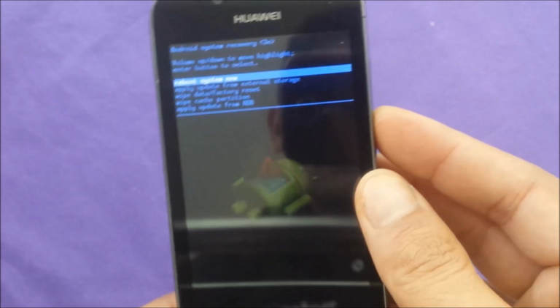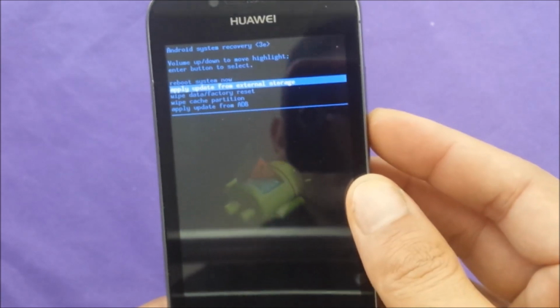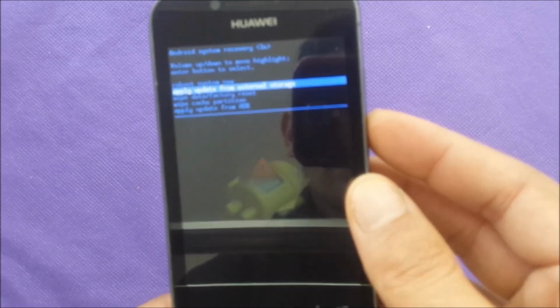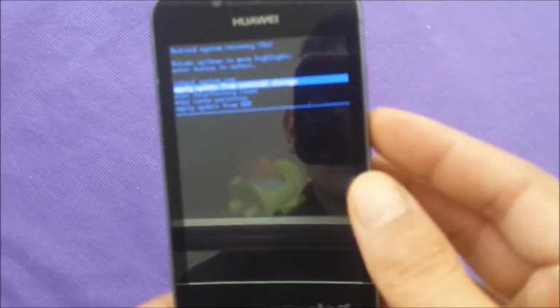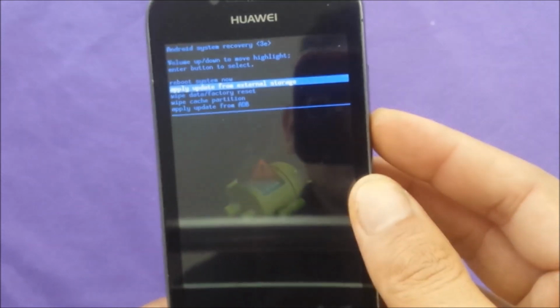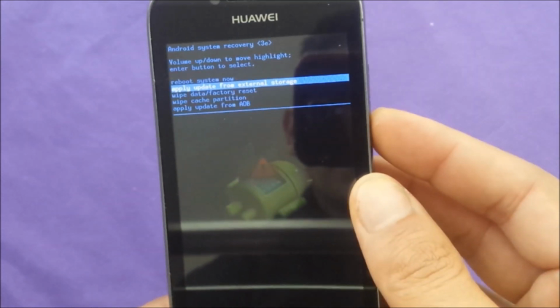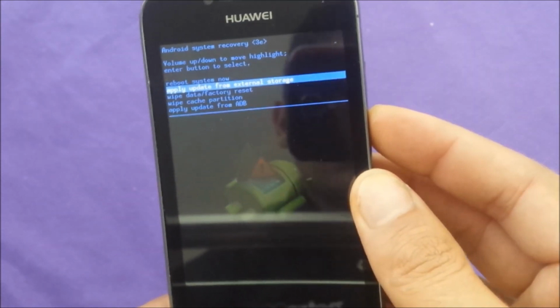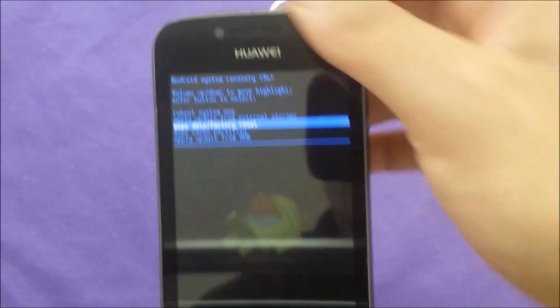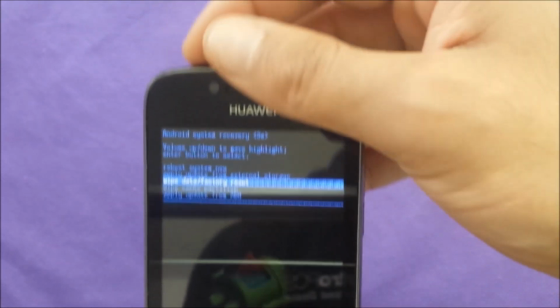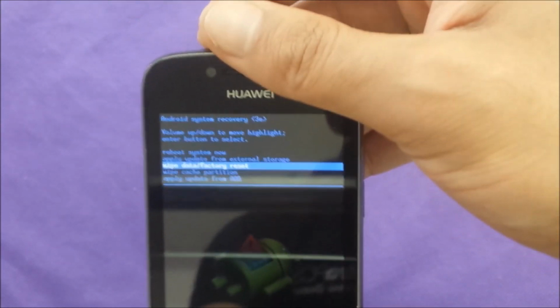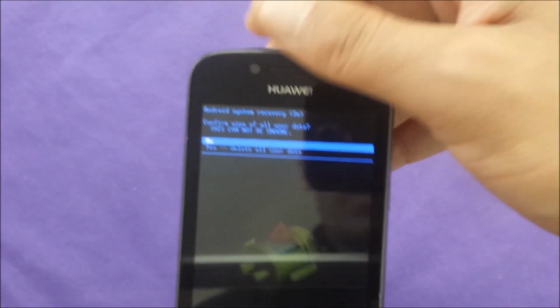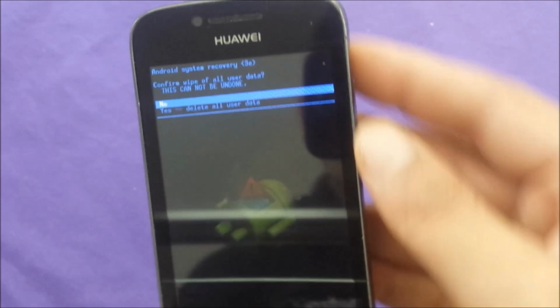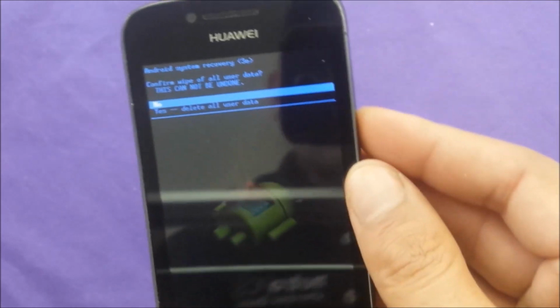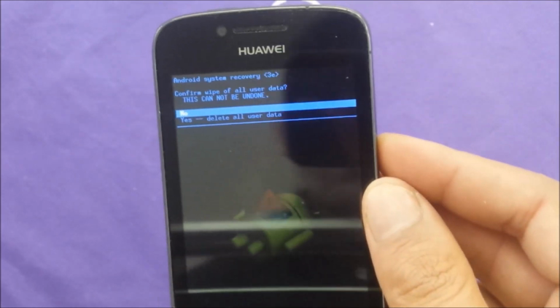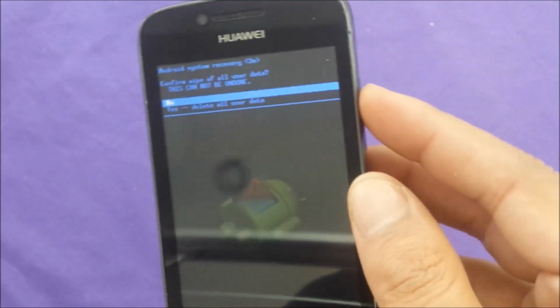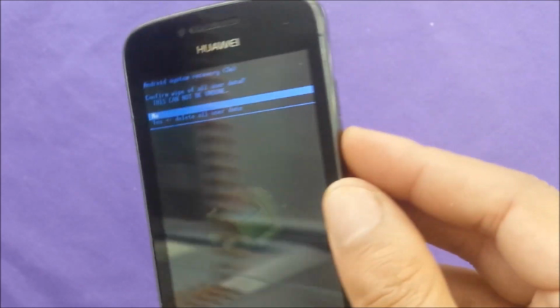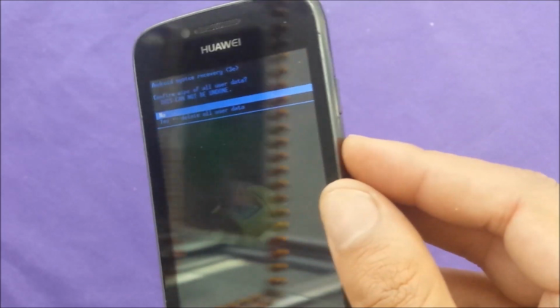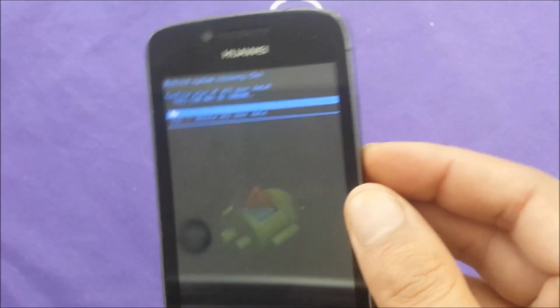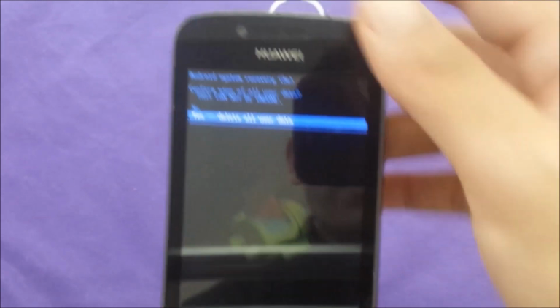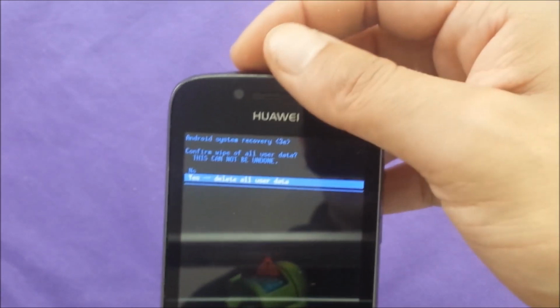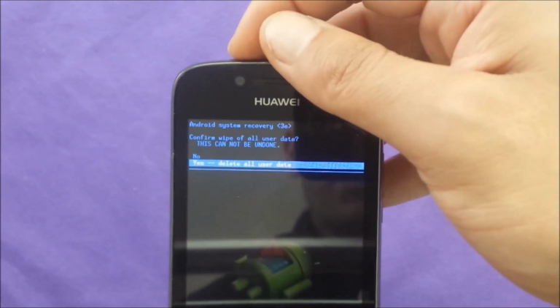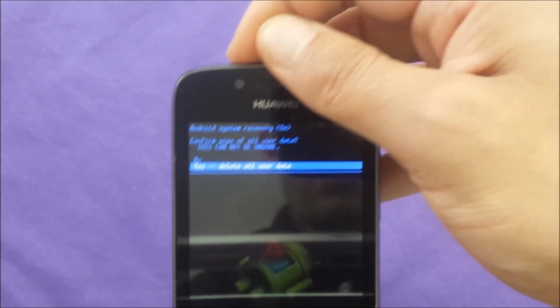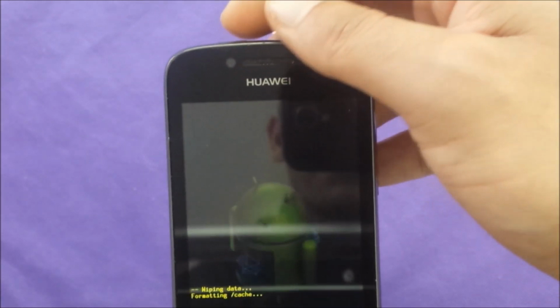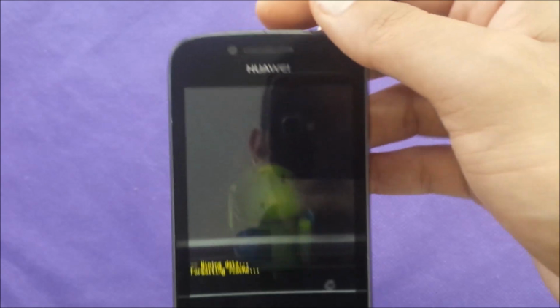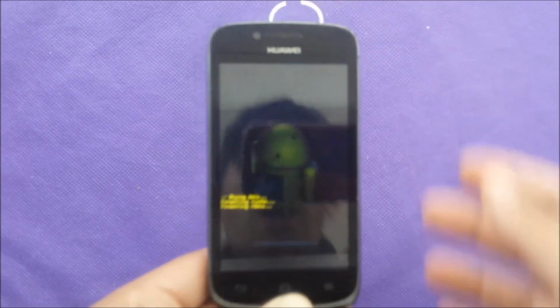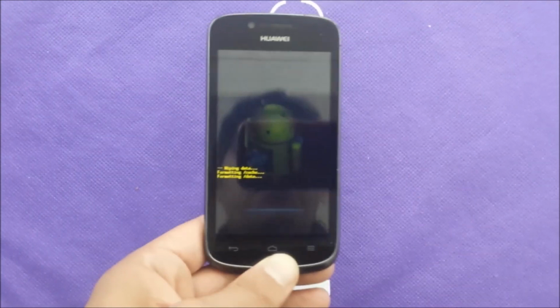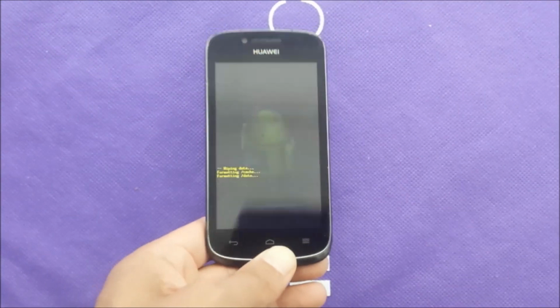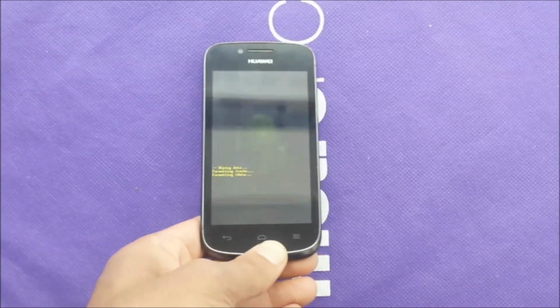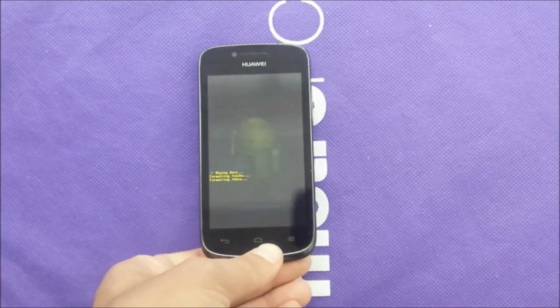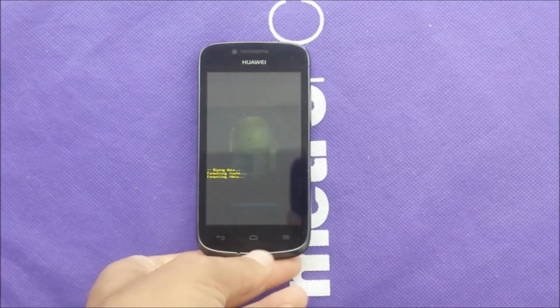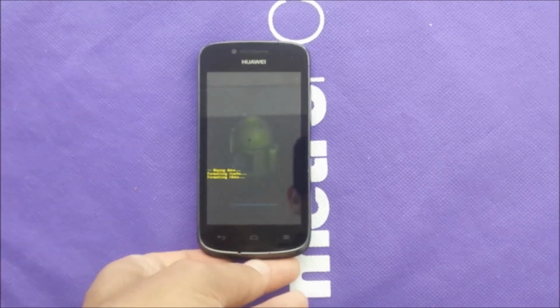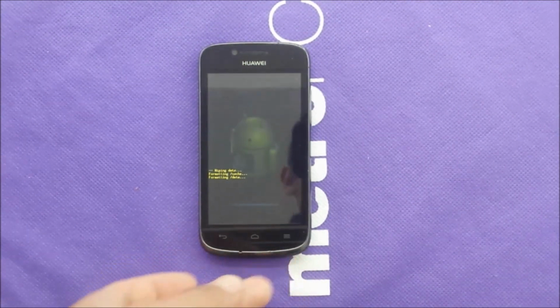I just hit the wrong option actually — wrong point right here. Wipe, just one time. Read the next message and say yes. You're going to delete all the information, and this process could take up to a couple of minutes.